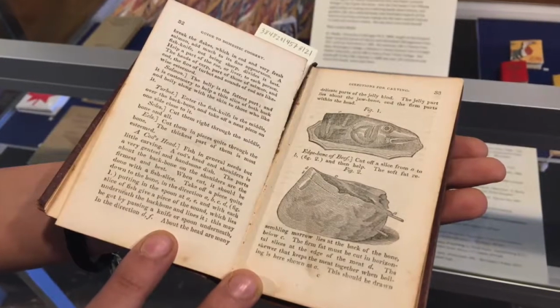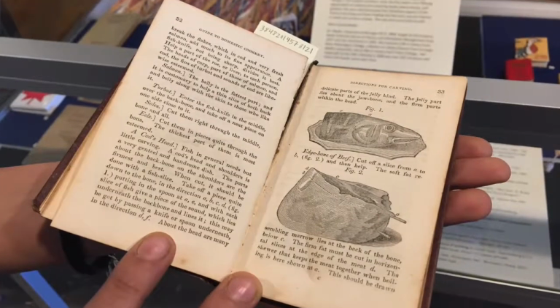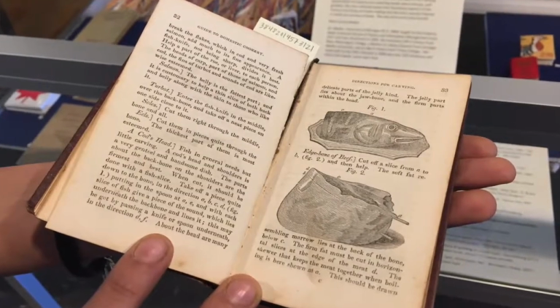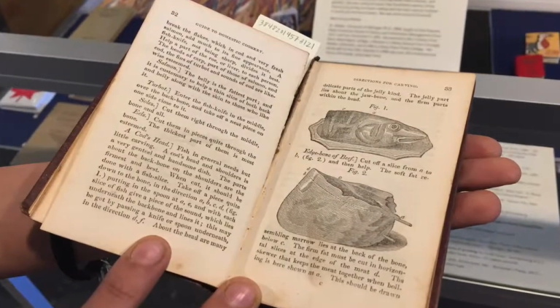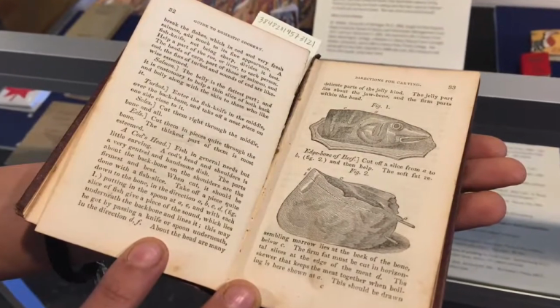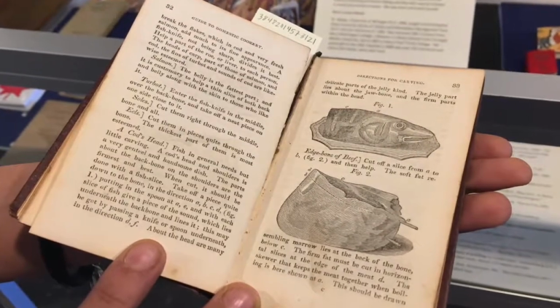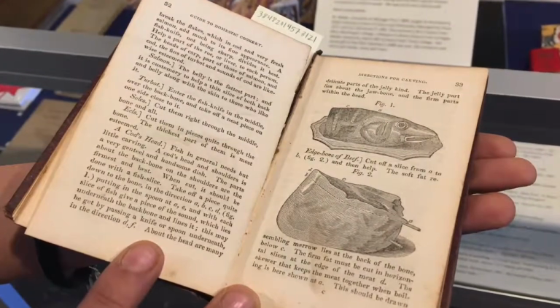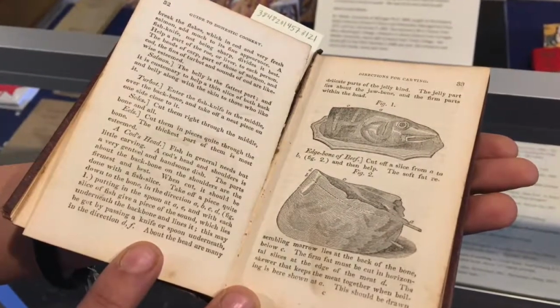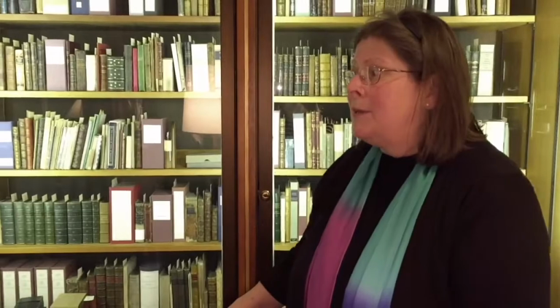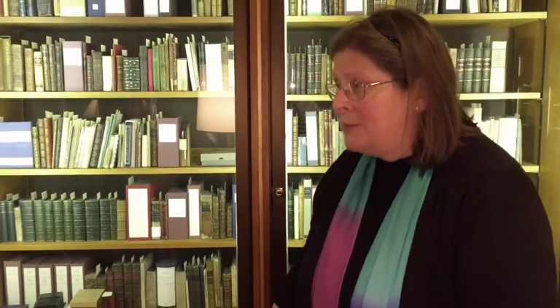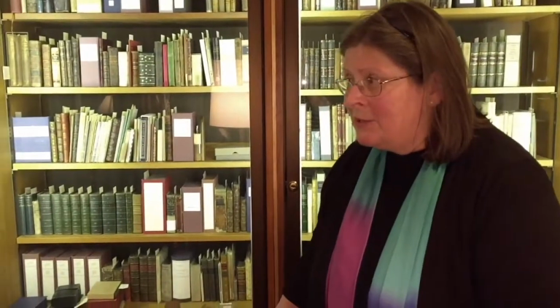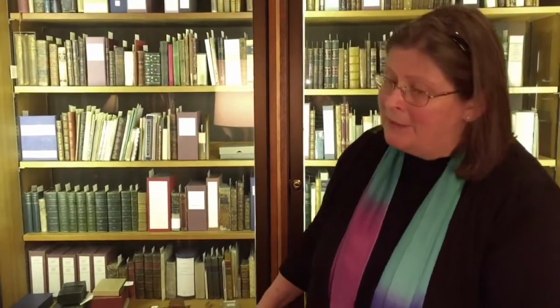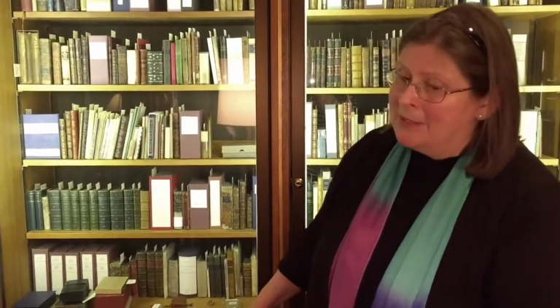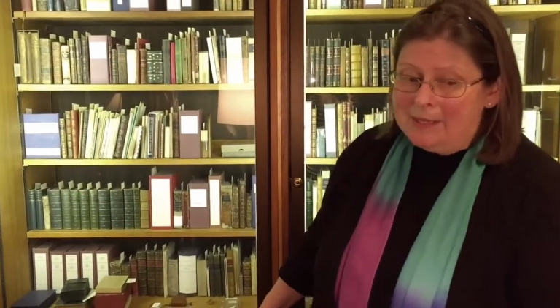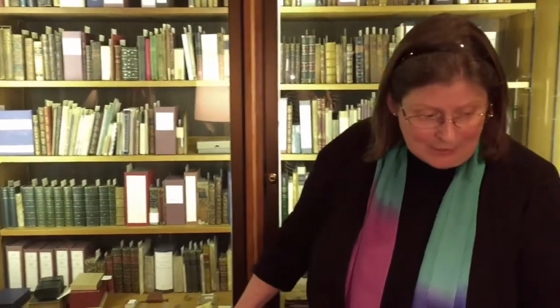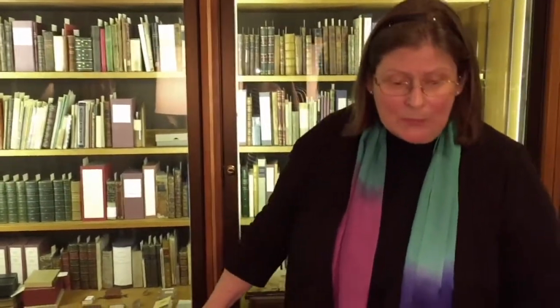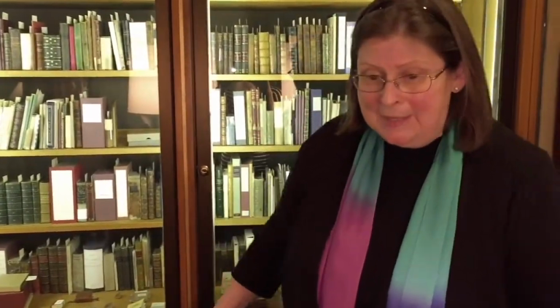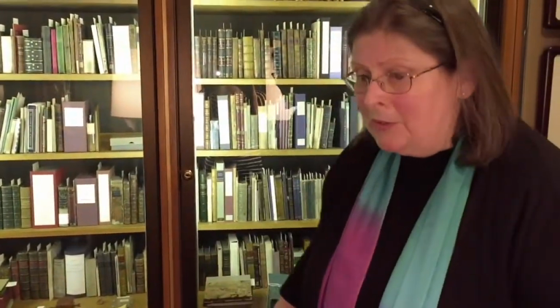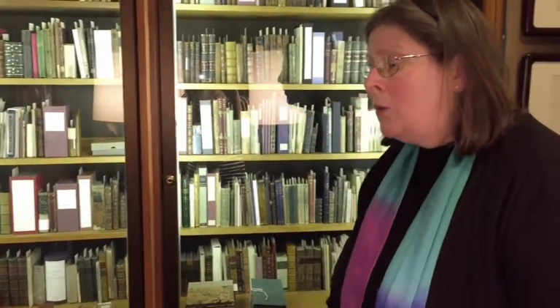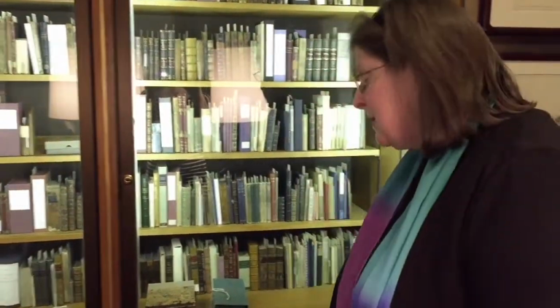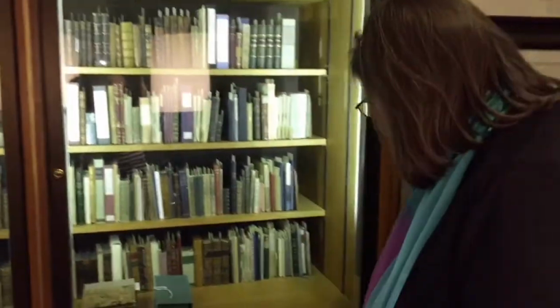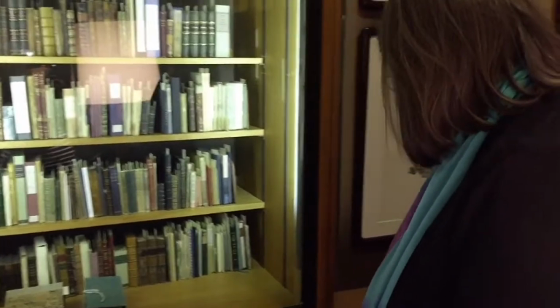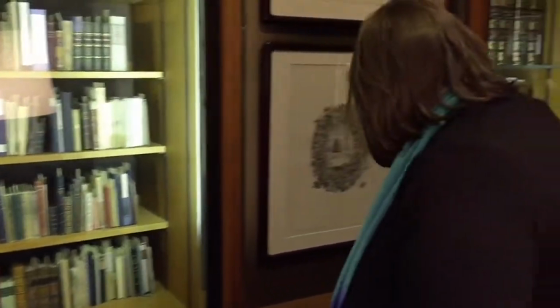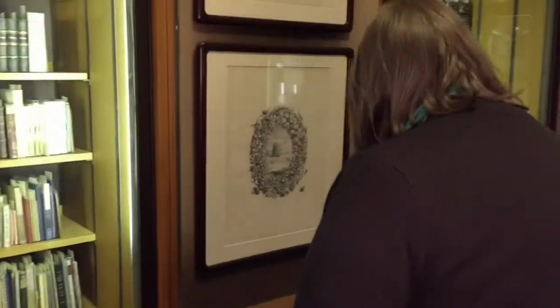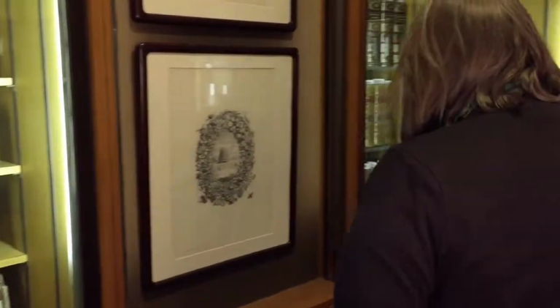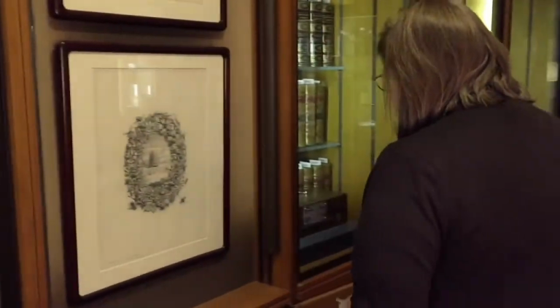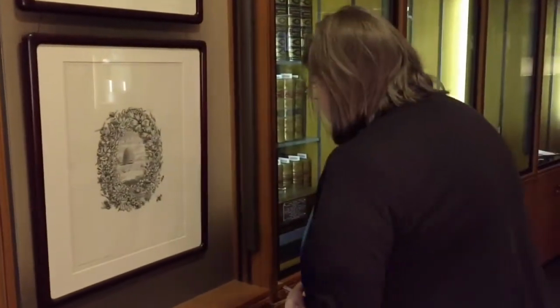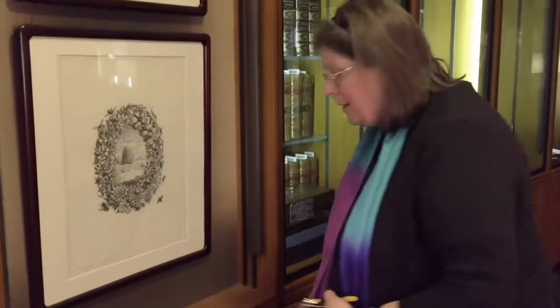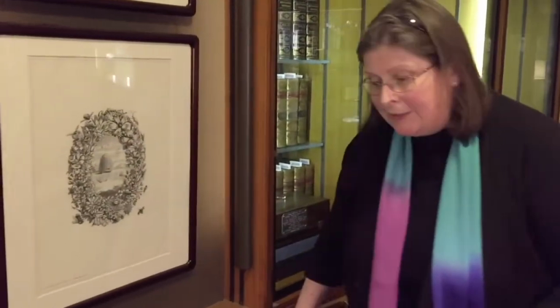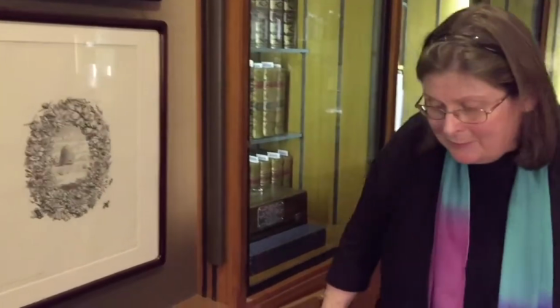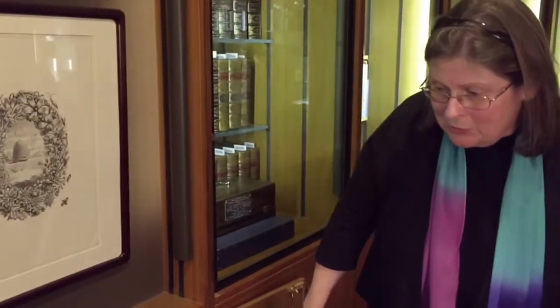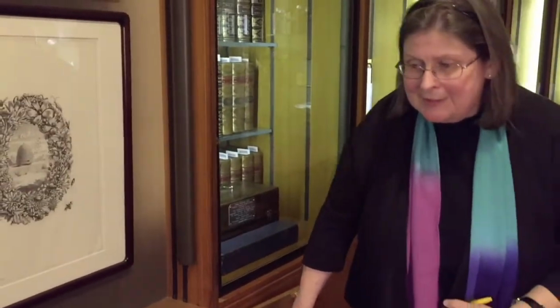There are actually two collections of miniature books: Rachel McMaster Miller-Hunt and then Mary Louise Meader, who was a librarian and a collector of miniature books.